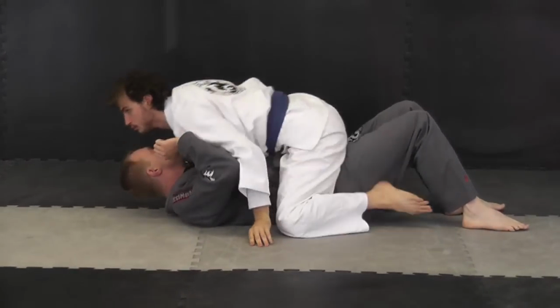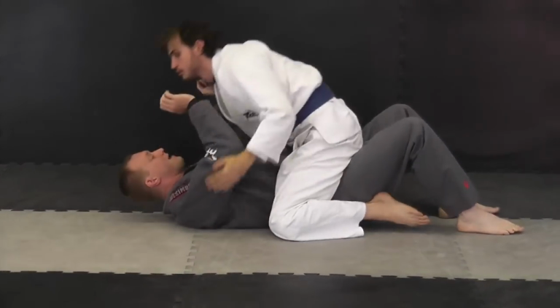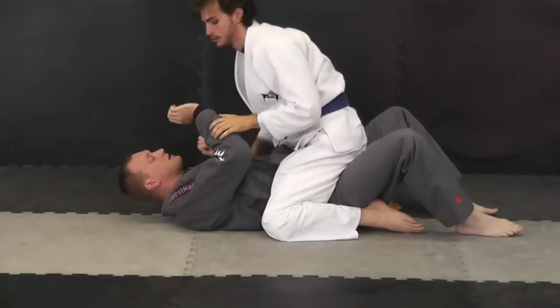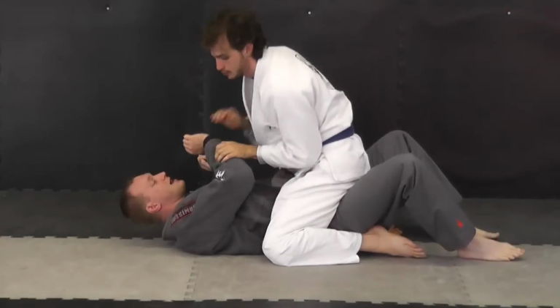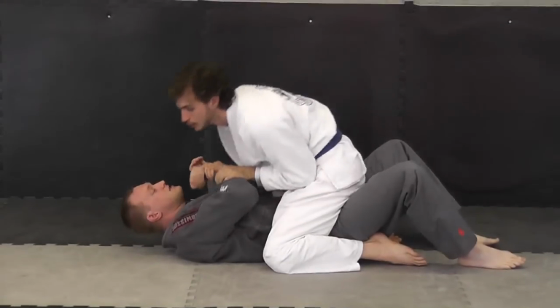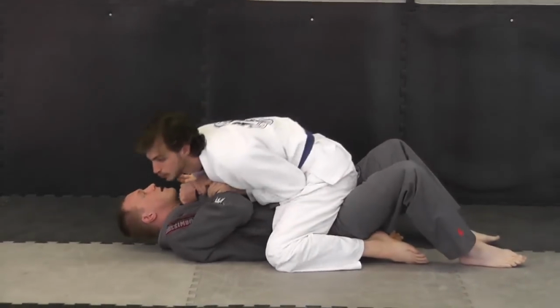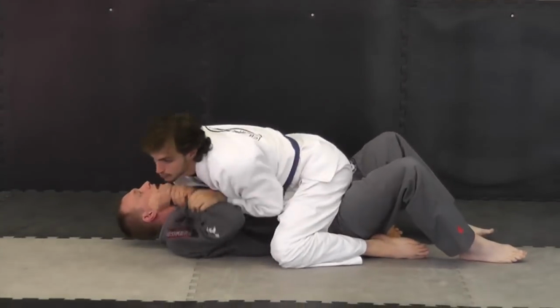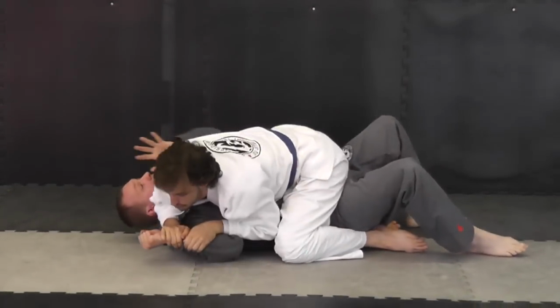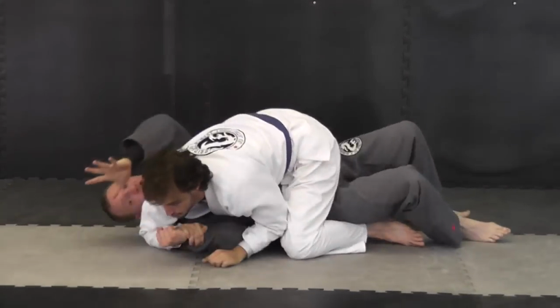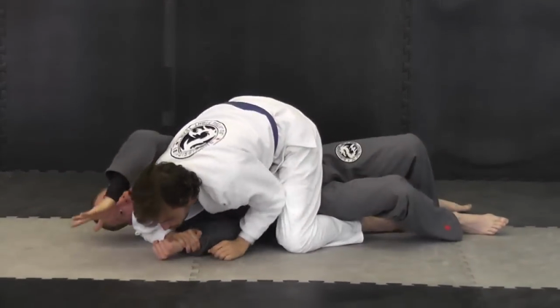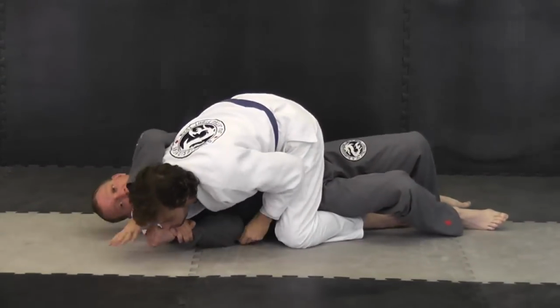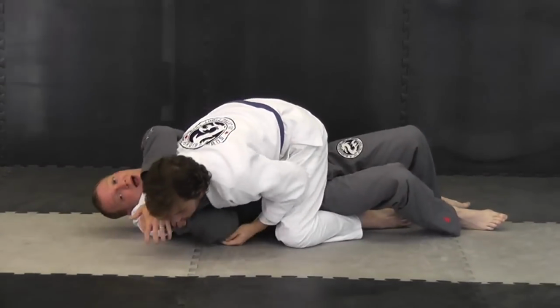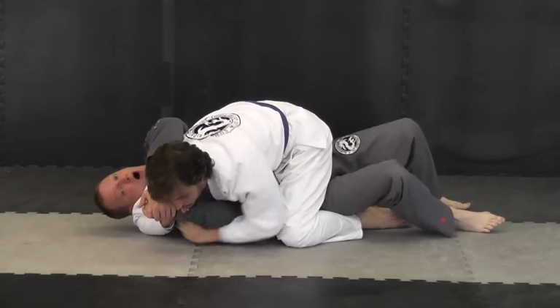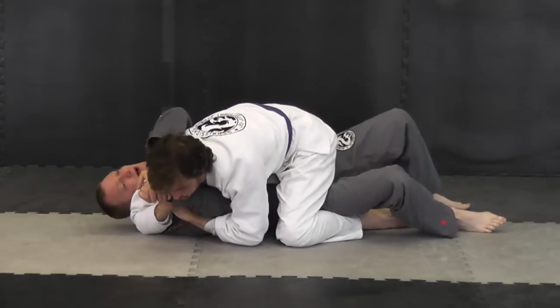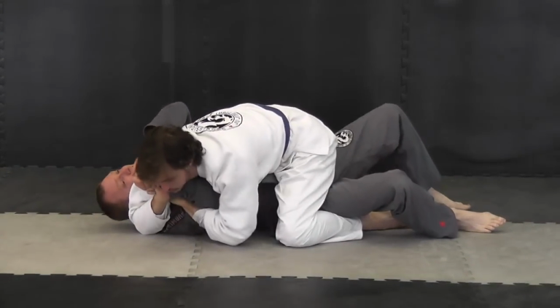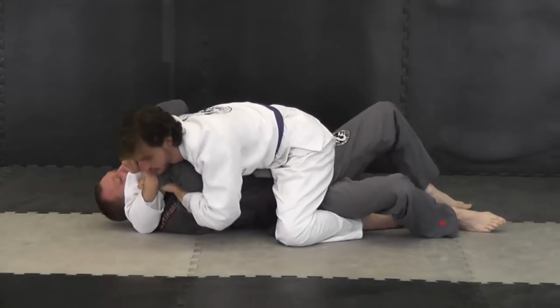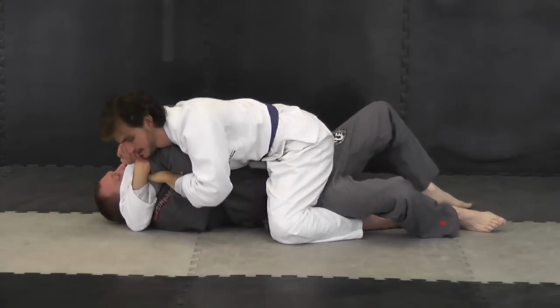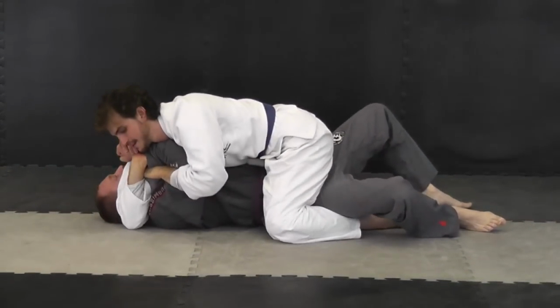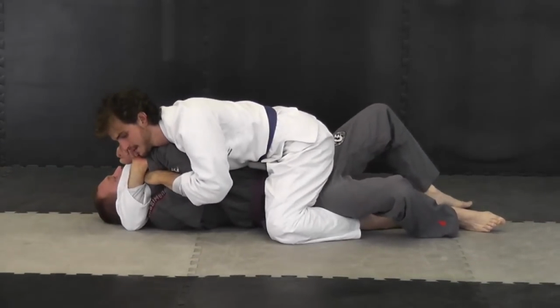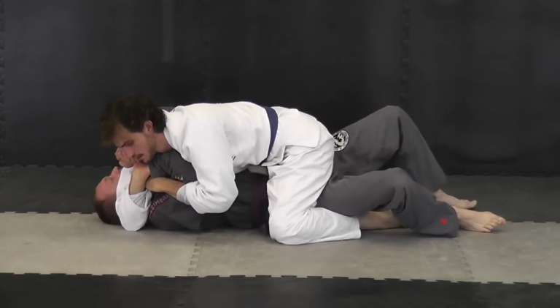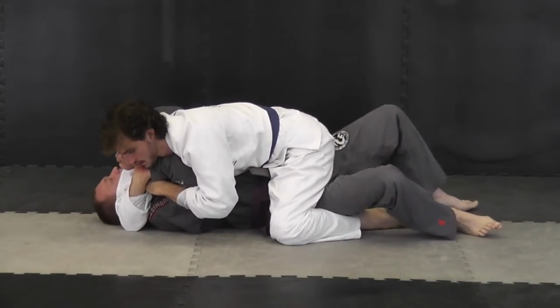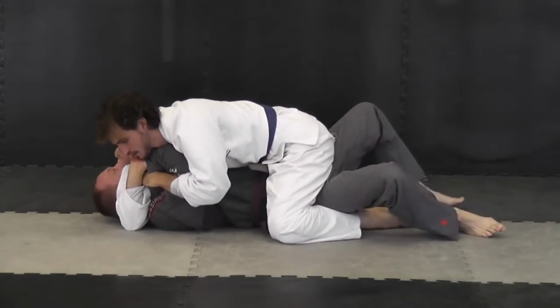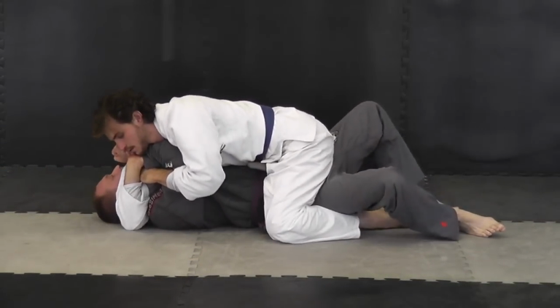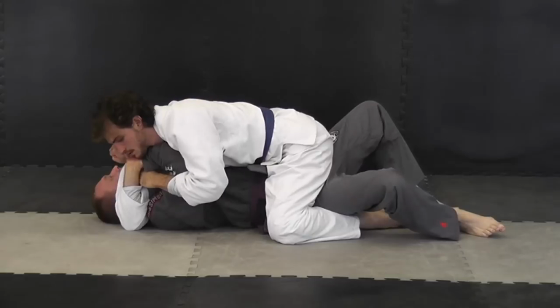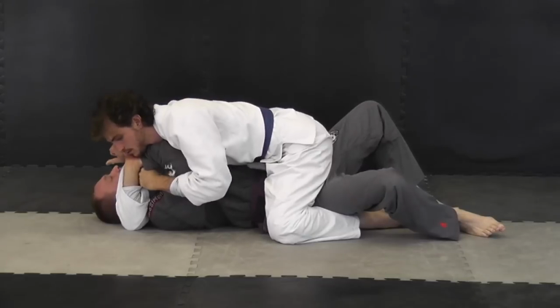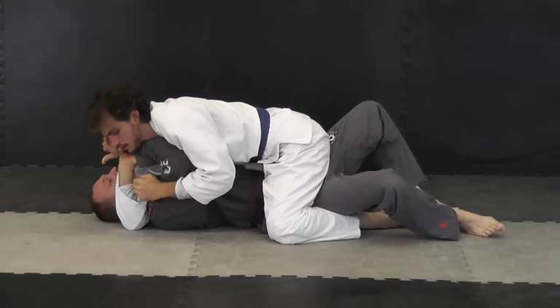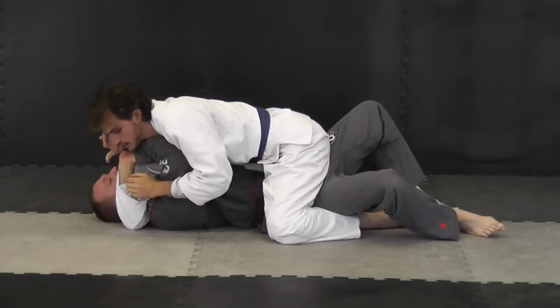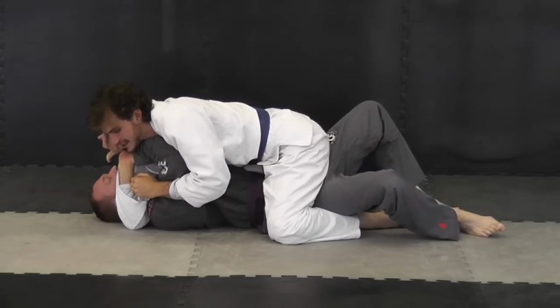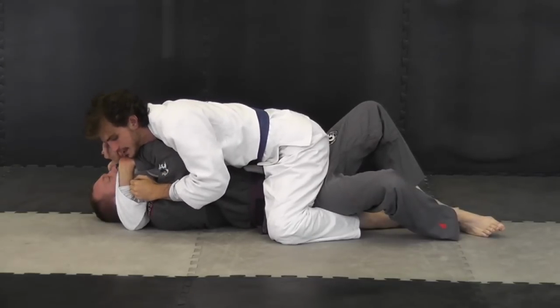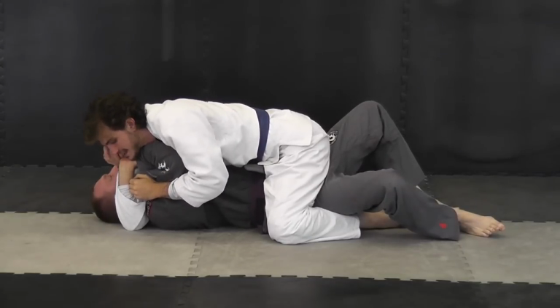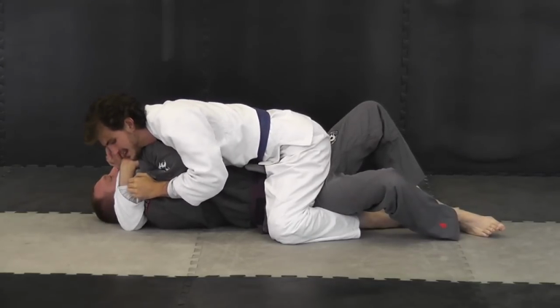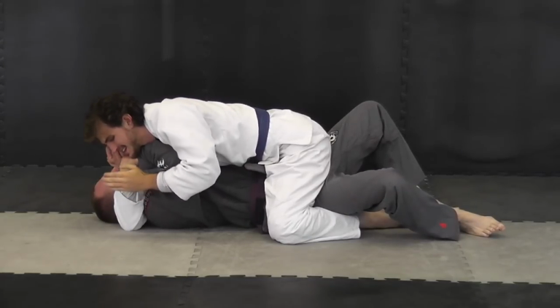So Matt comes down, gets the Americana. I turn in, grab onto my fist, pull it directly back so I go flat on my back, and now I'm going to be pulling direct pressure downward.